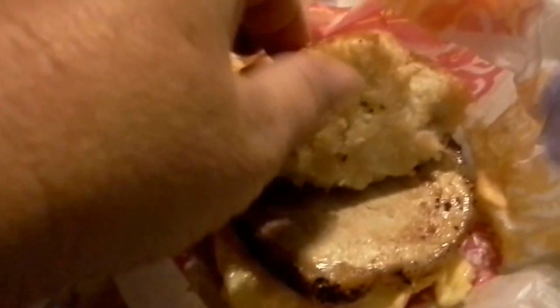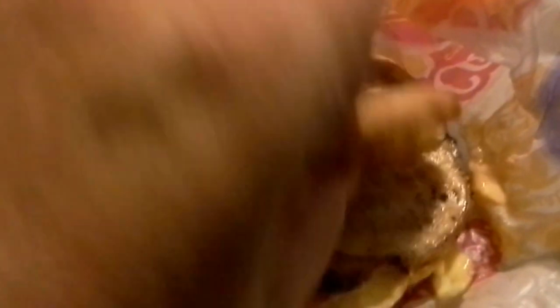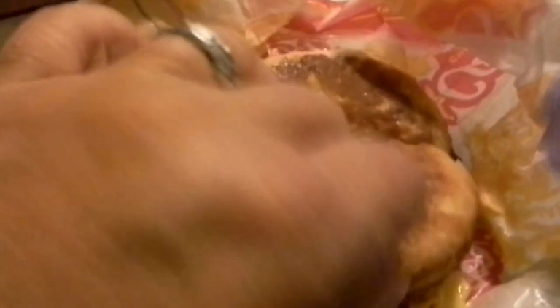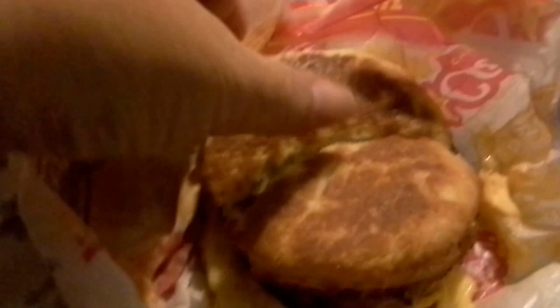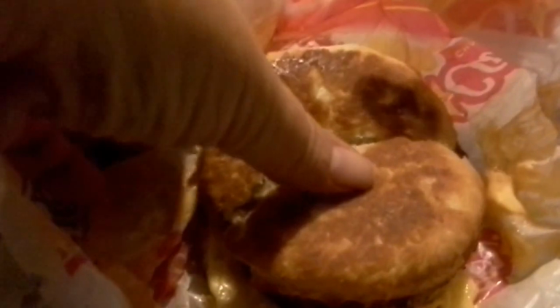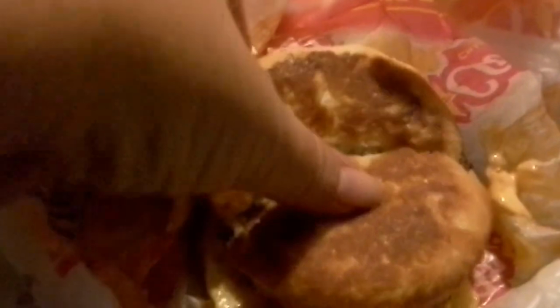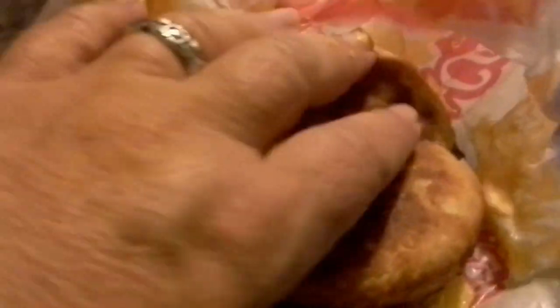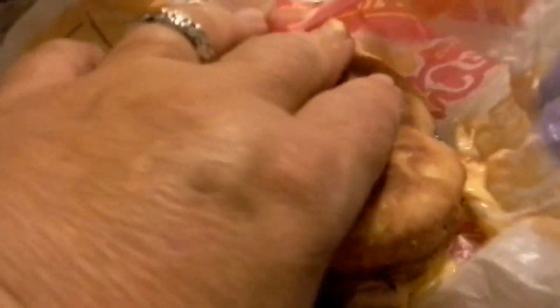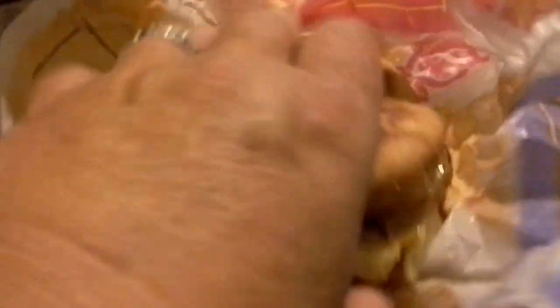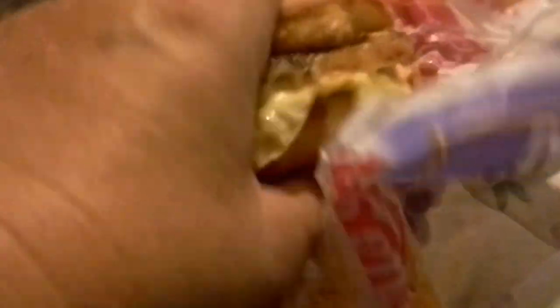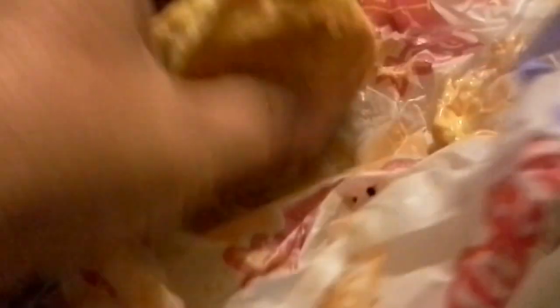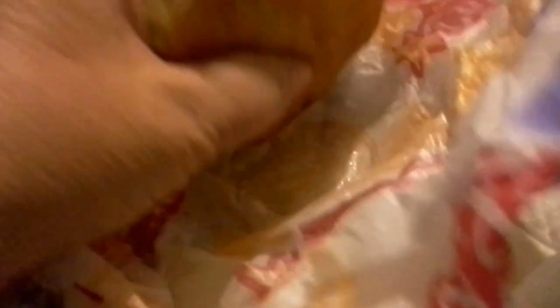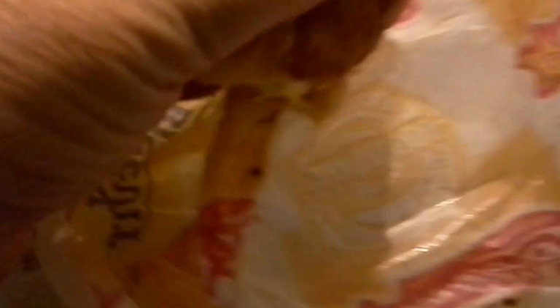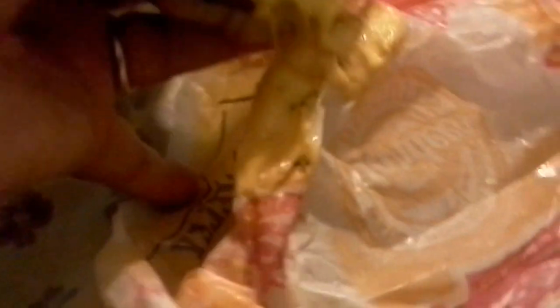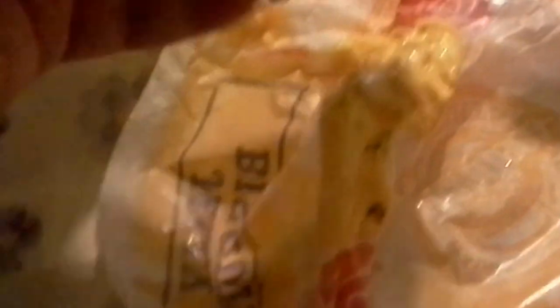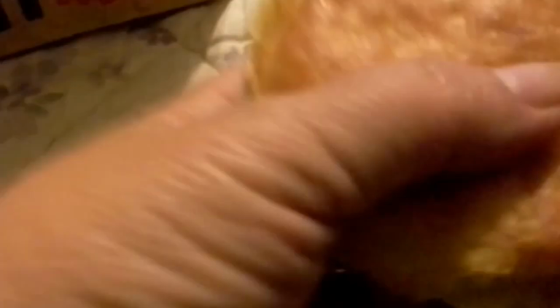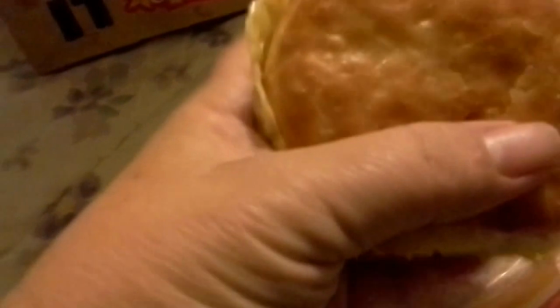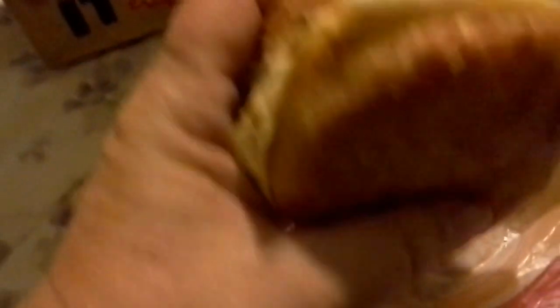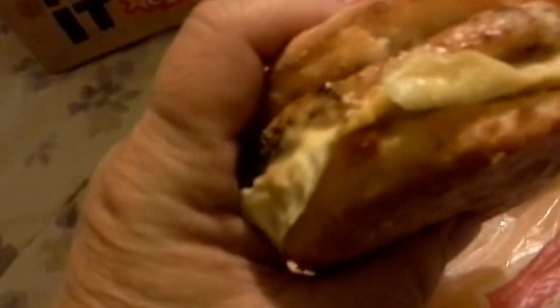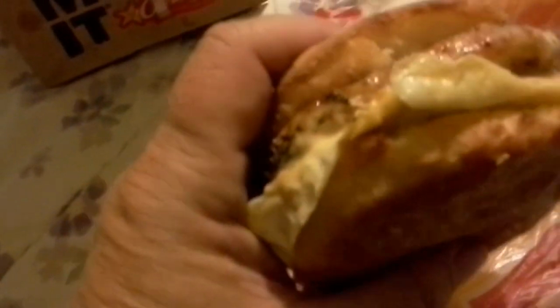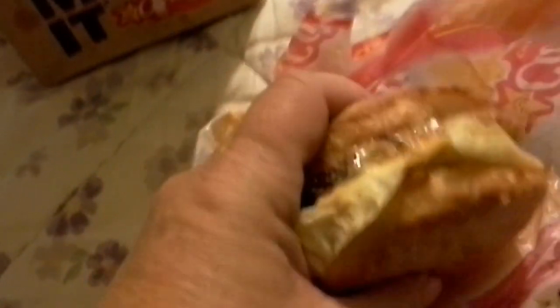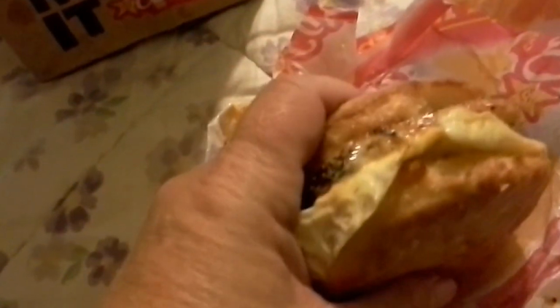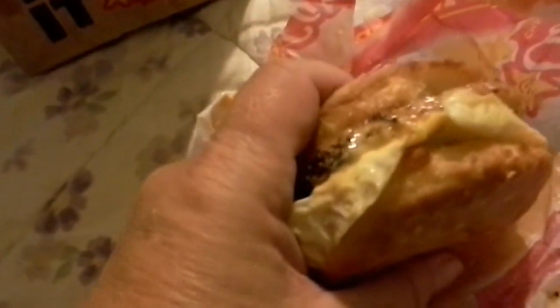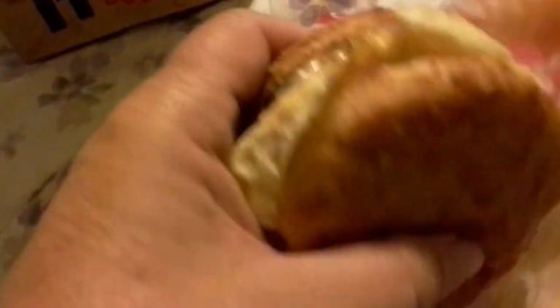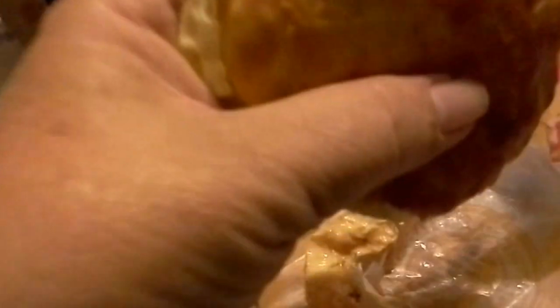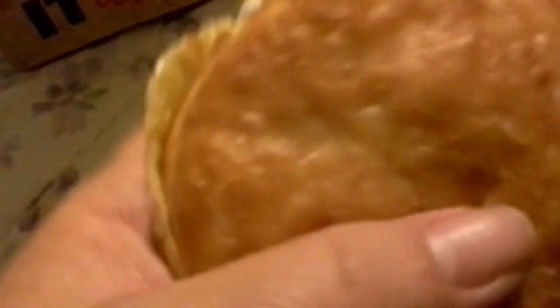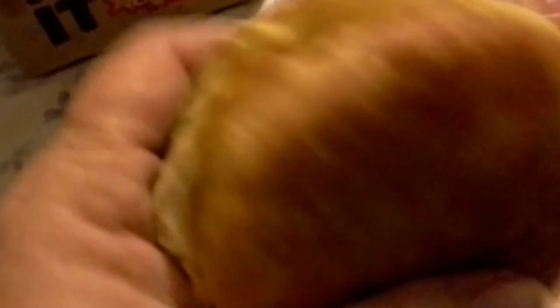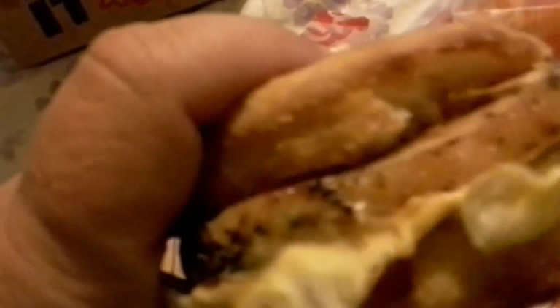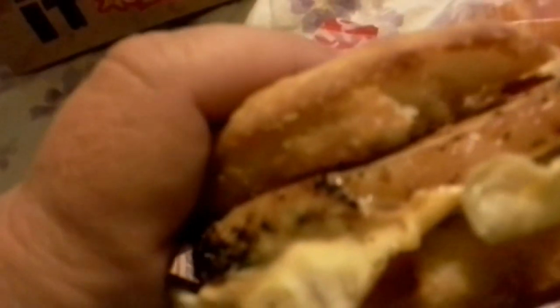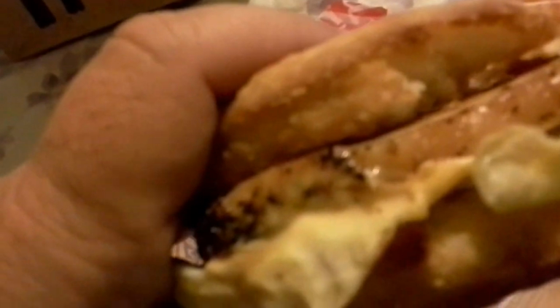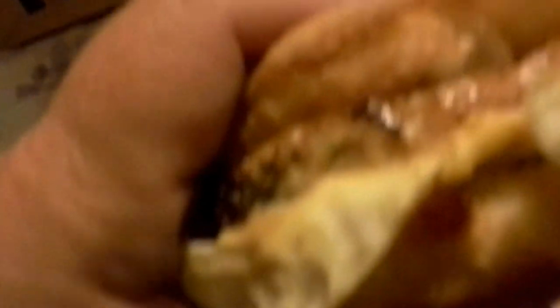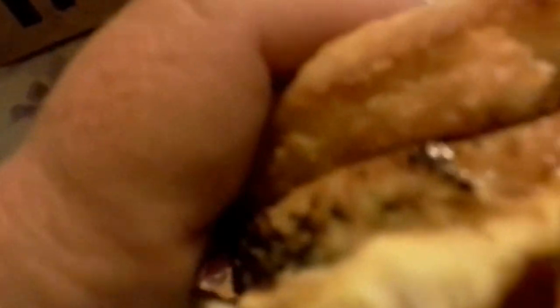All right, let me try to taste this and tell you how it is. It's fairly gigantic, which it should be because it was a little pricey, like four bucks or something. All right, let's give it a taste.